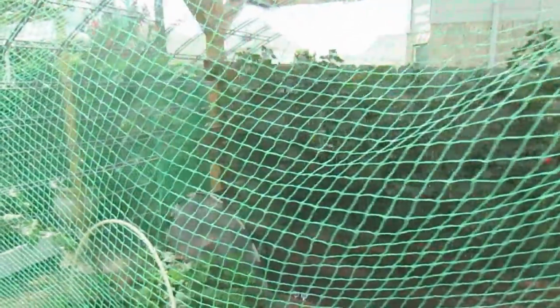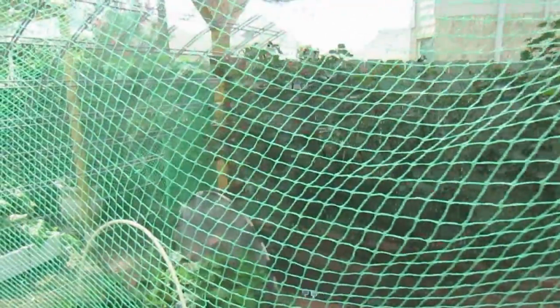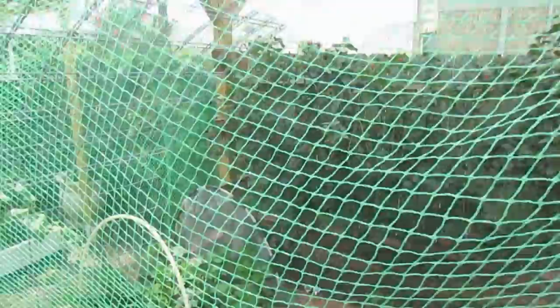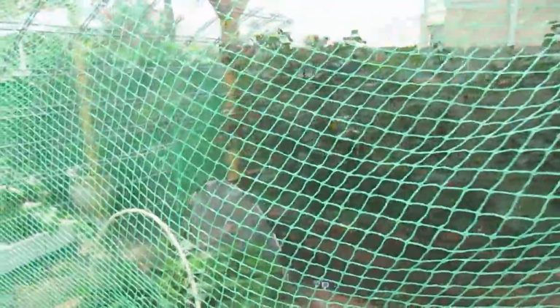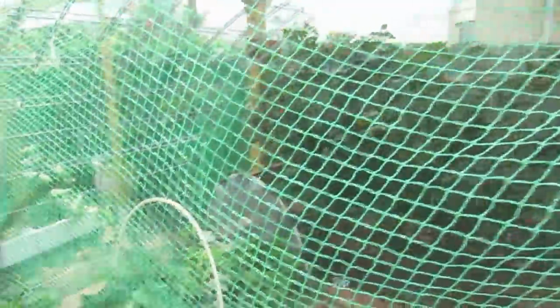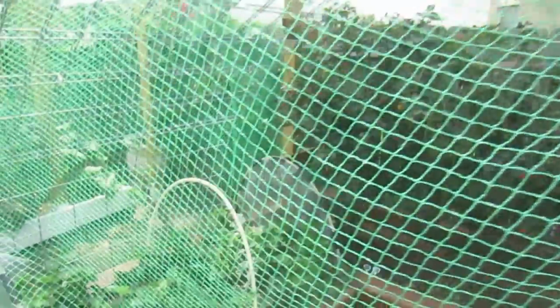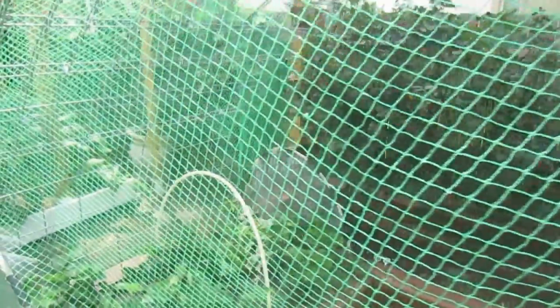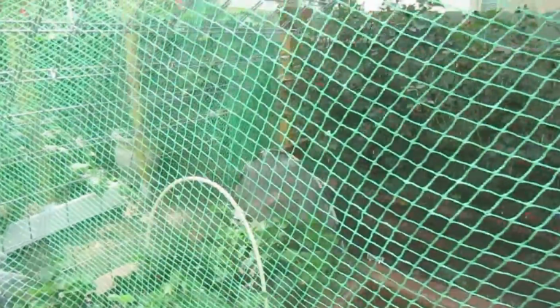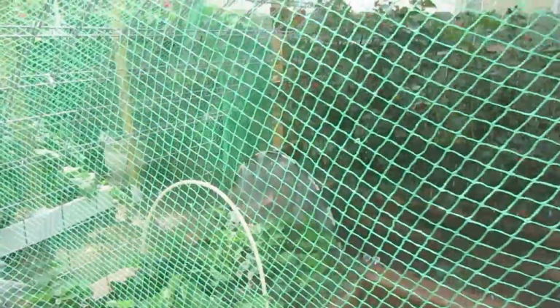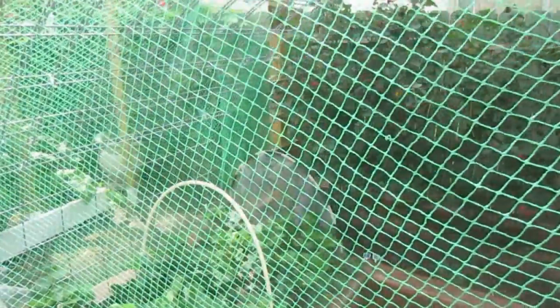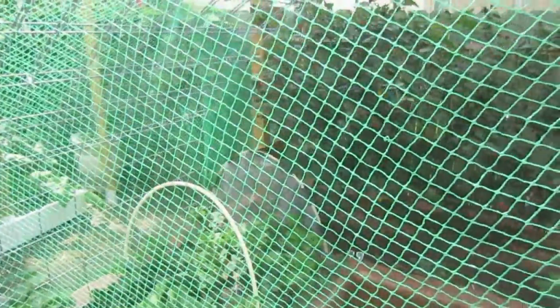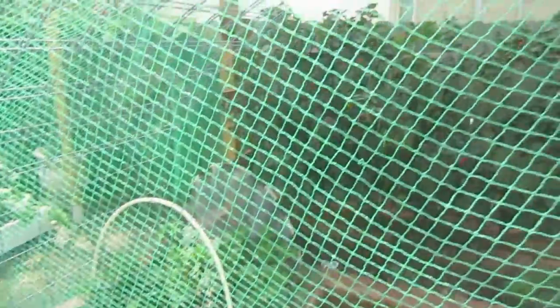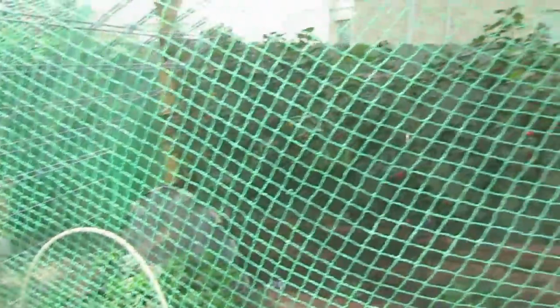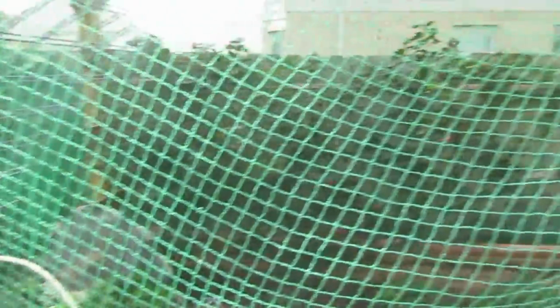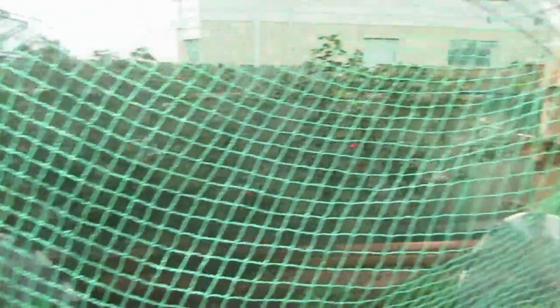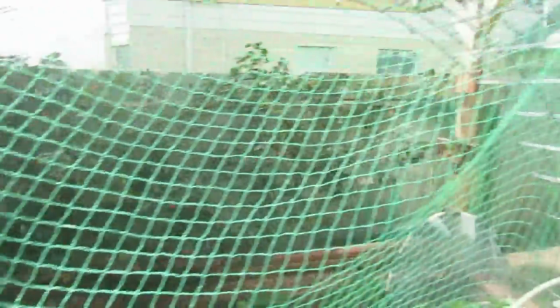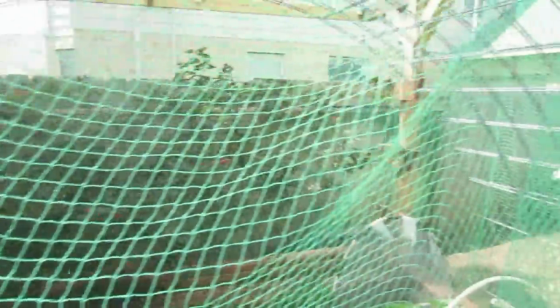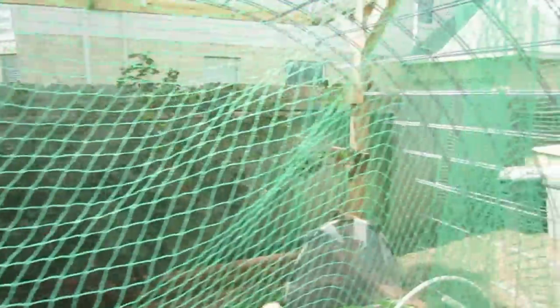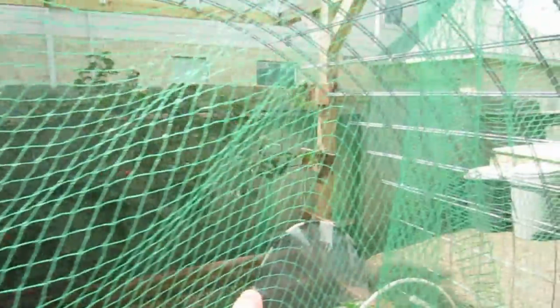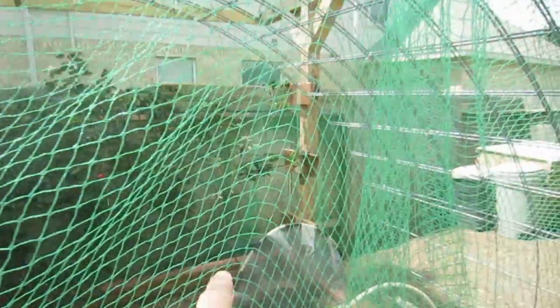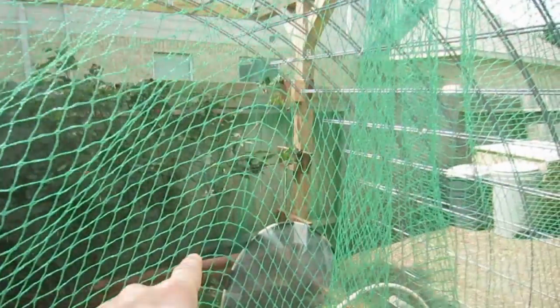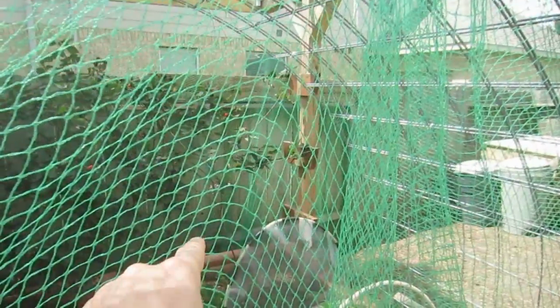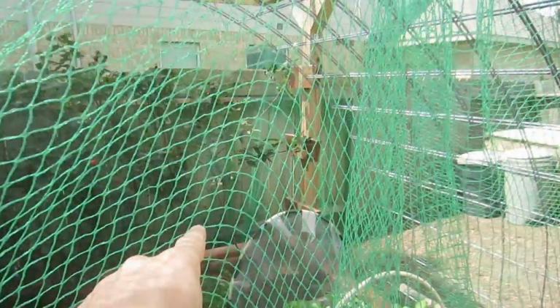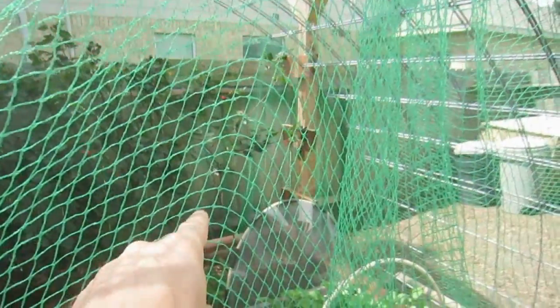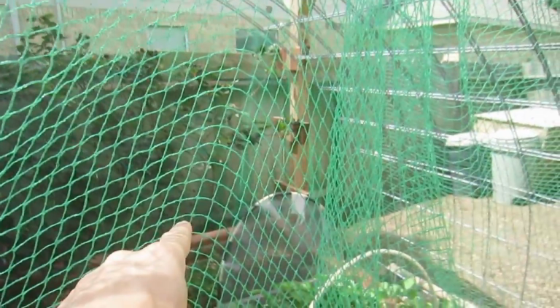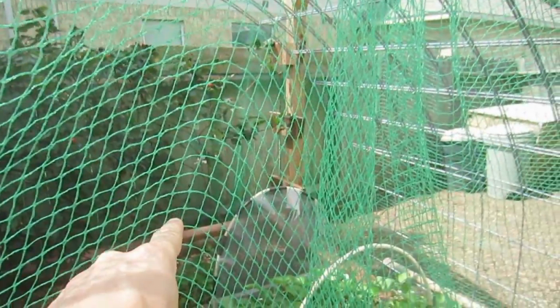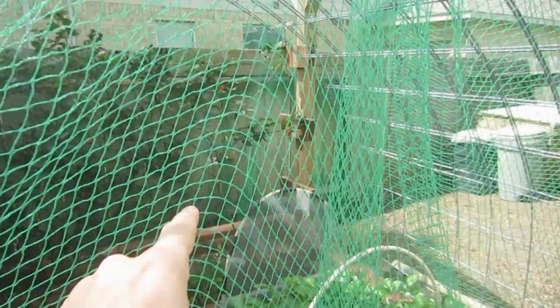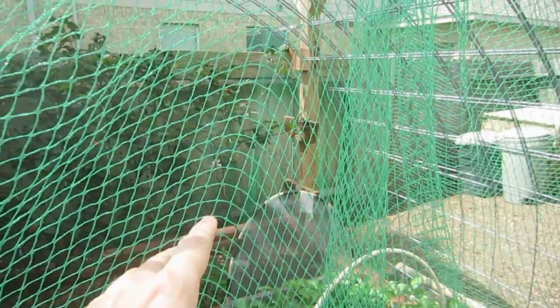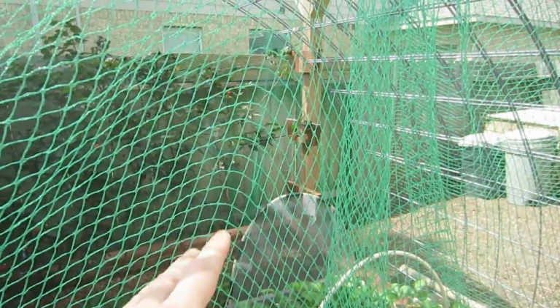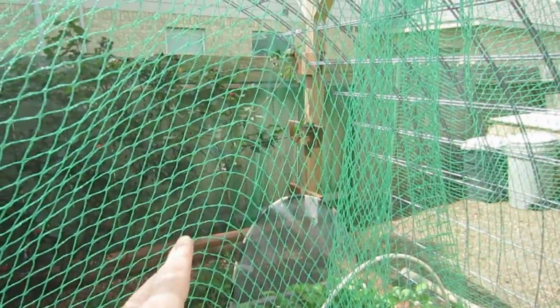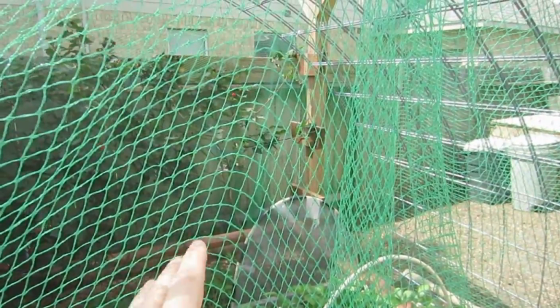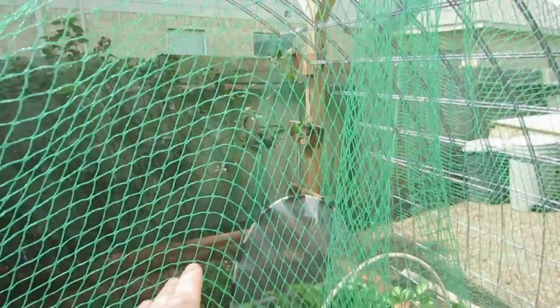I'm amazed because it's June and our berries are putting on blossoms again, as you can see over here — I'm guessing for another harvest.